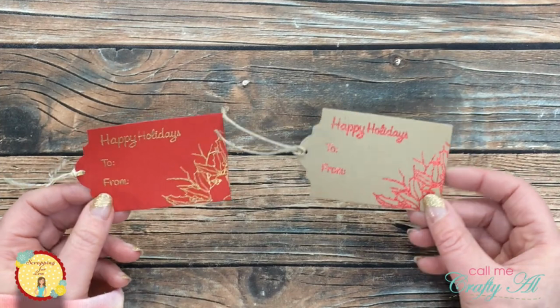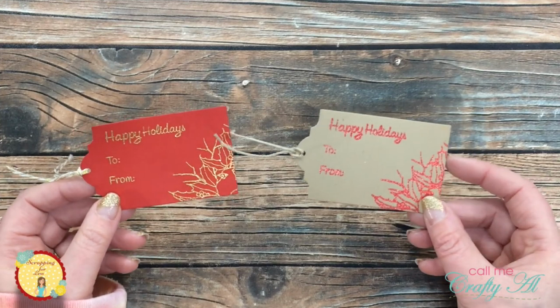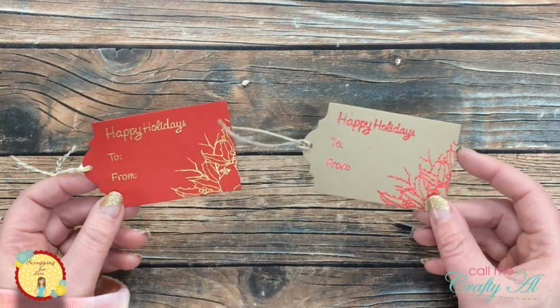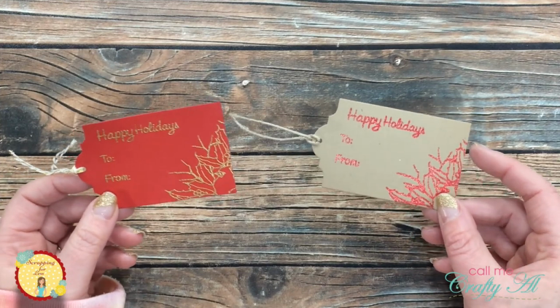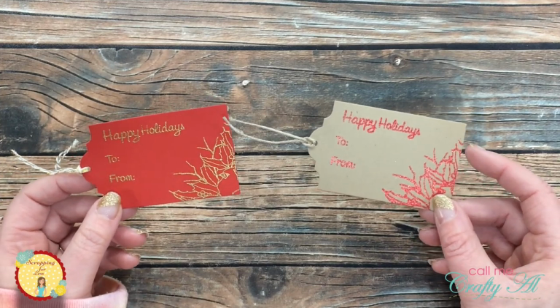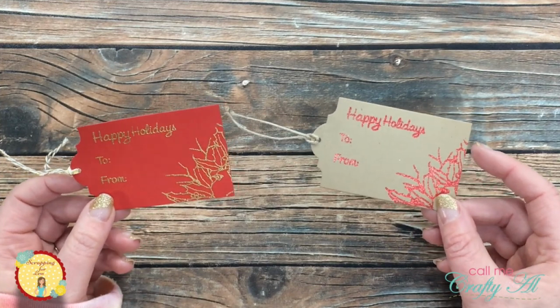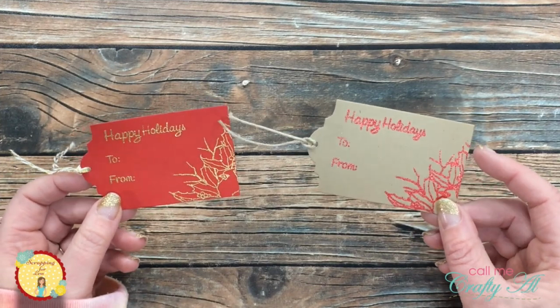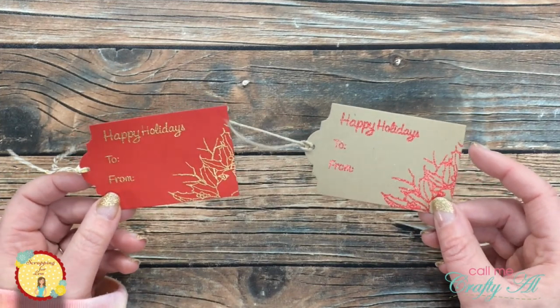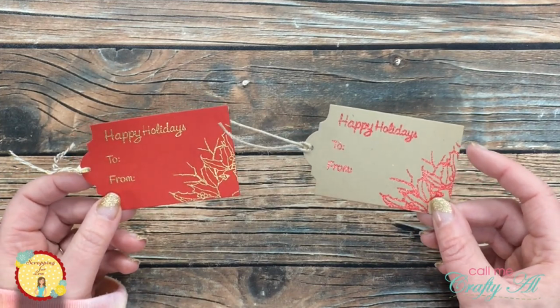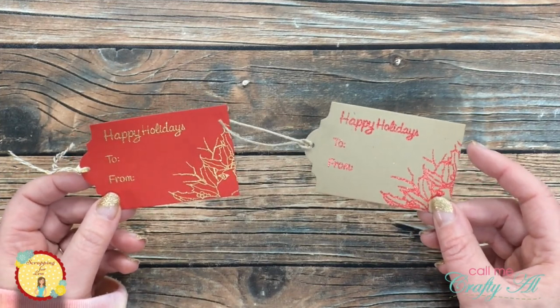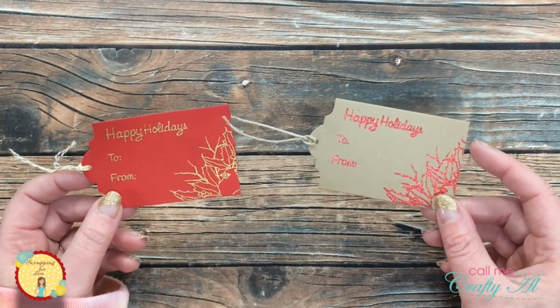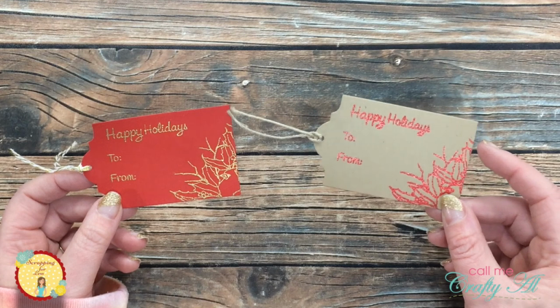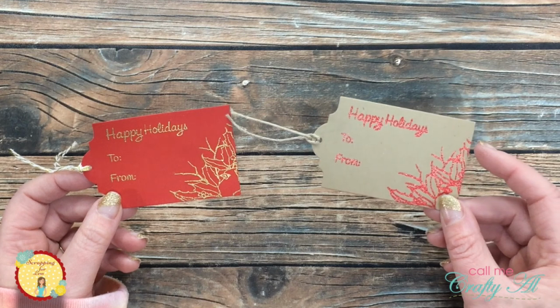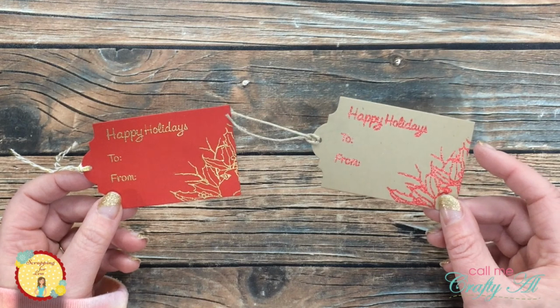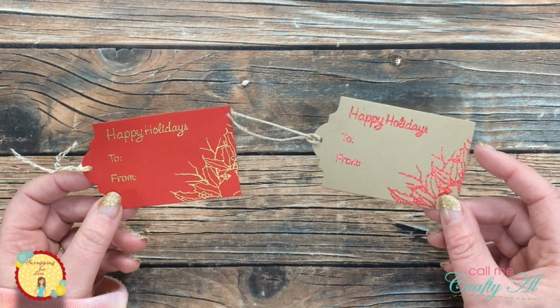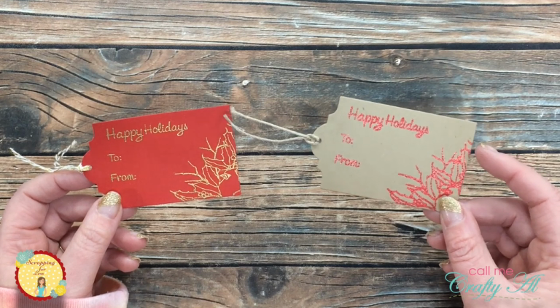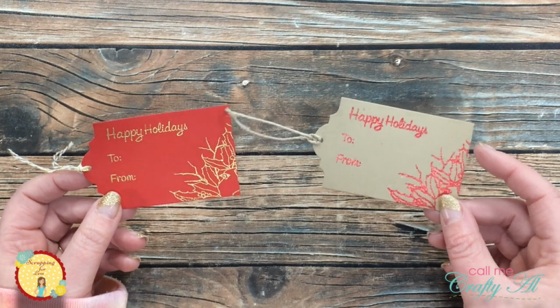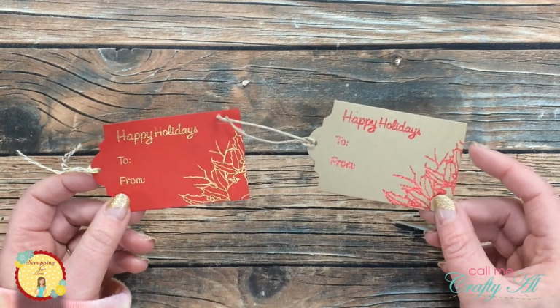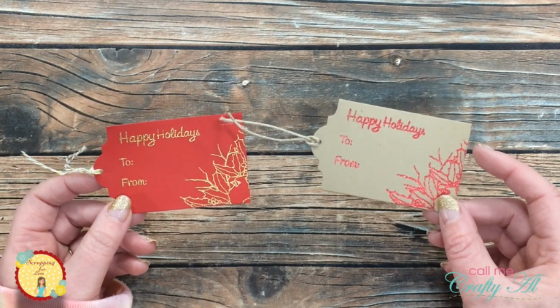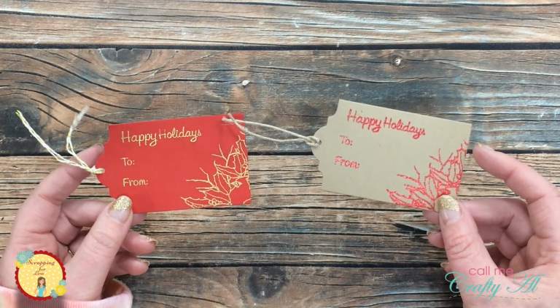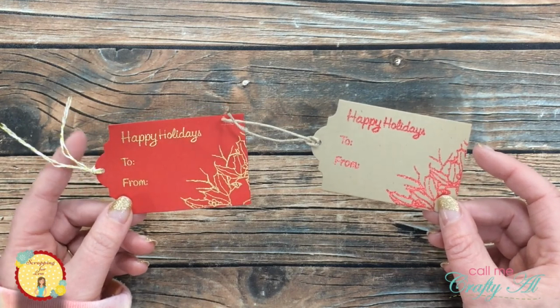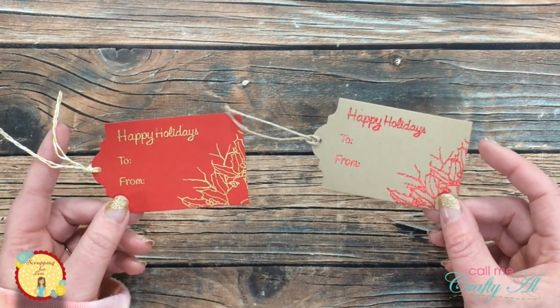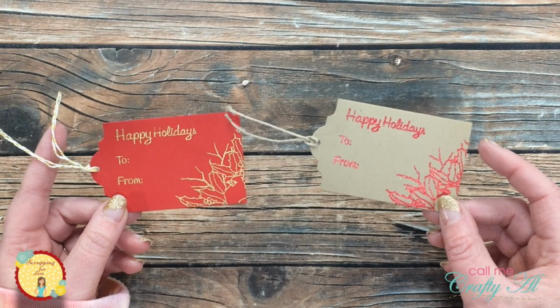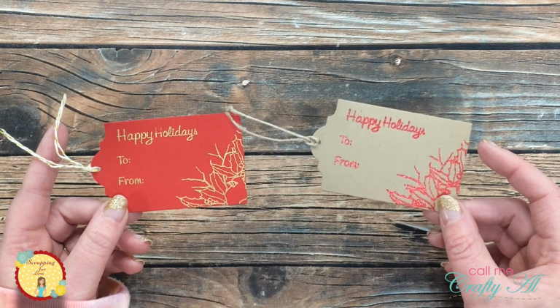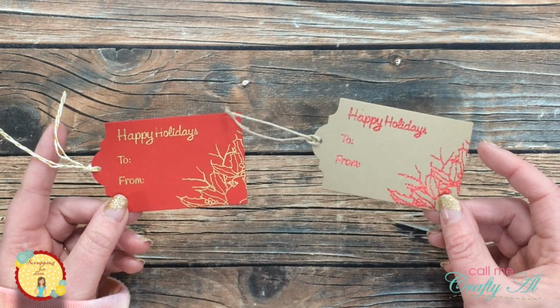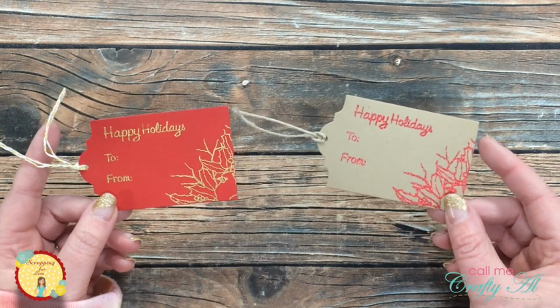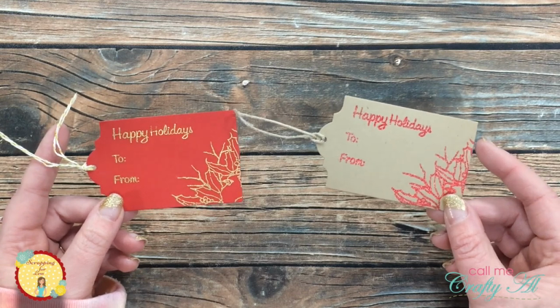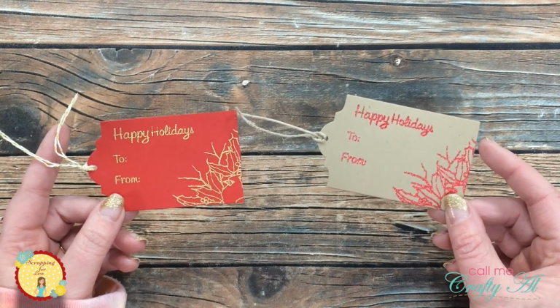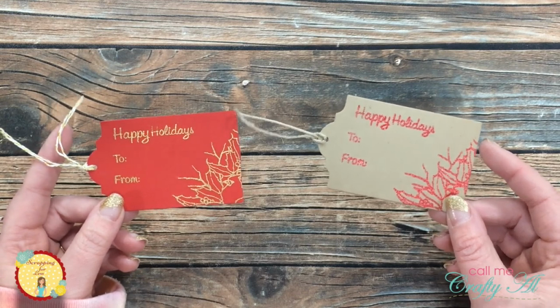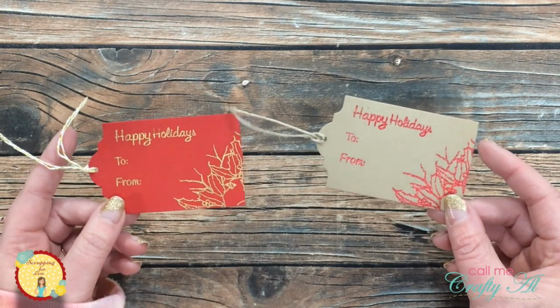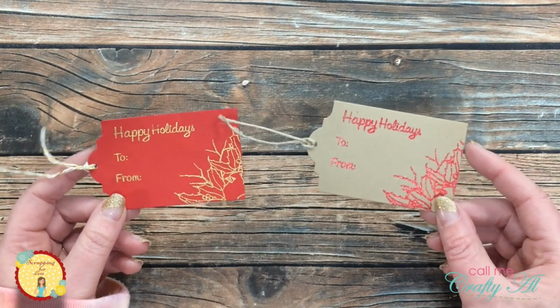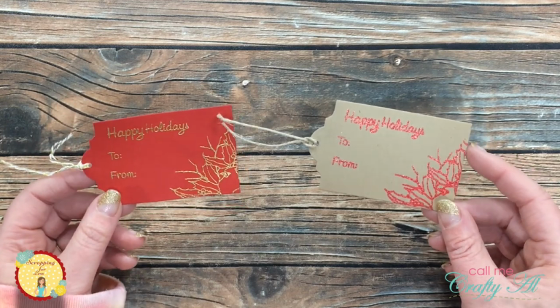These tags would be a great way to use up some scraps you have, and if you use a stamp positioner they would be super quick and easy to mass produce. Once you're done with the stamping and embossing you can just add some ribbon or twine like I have here.